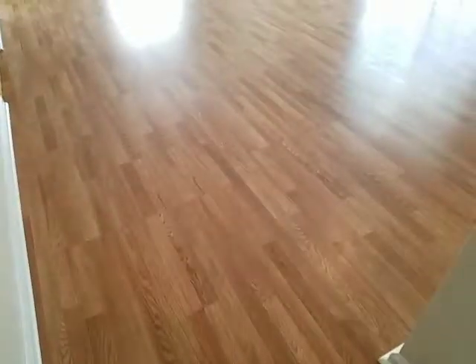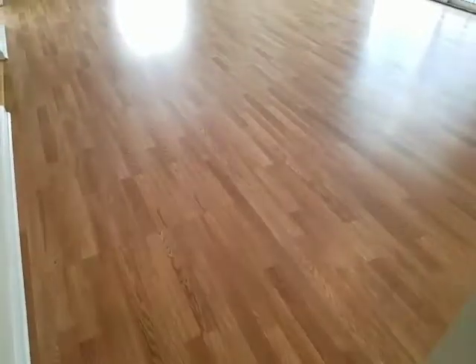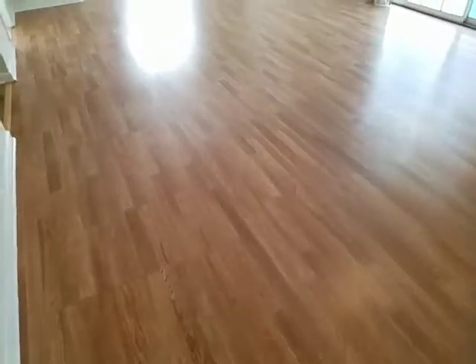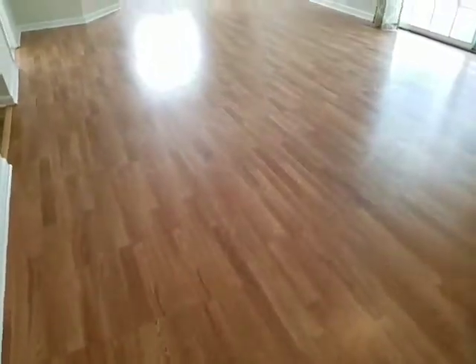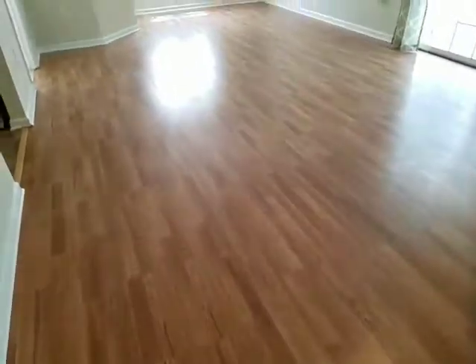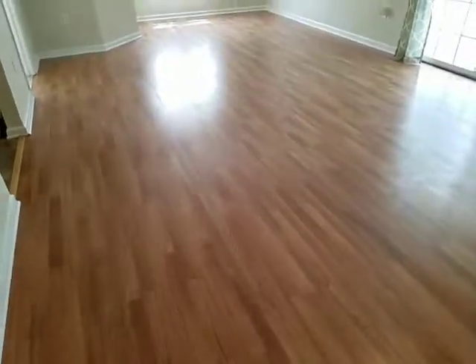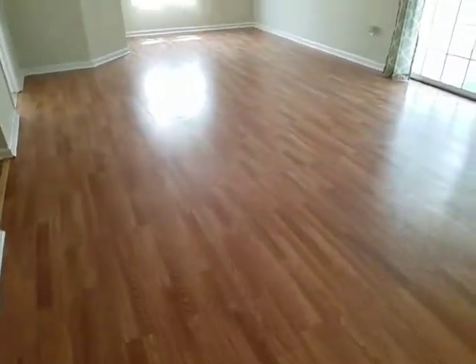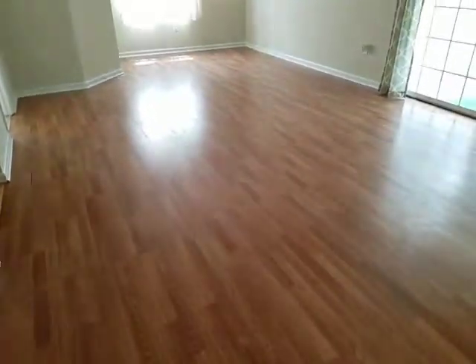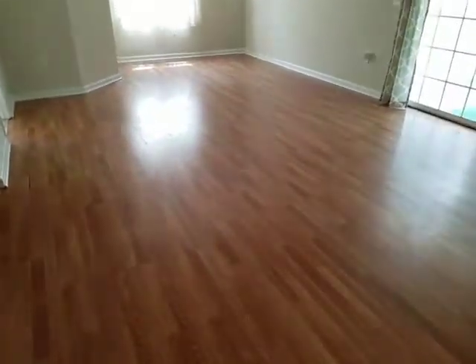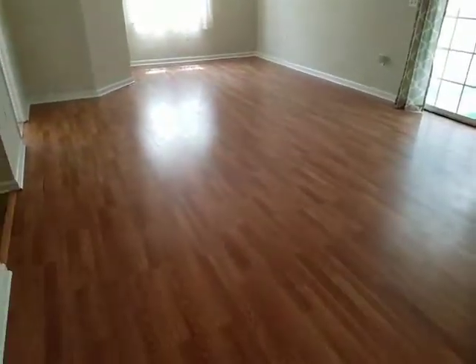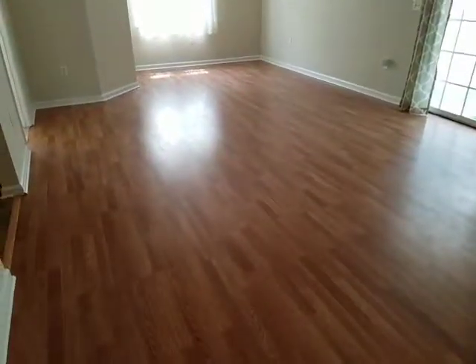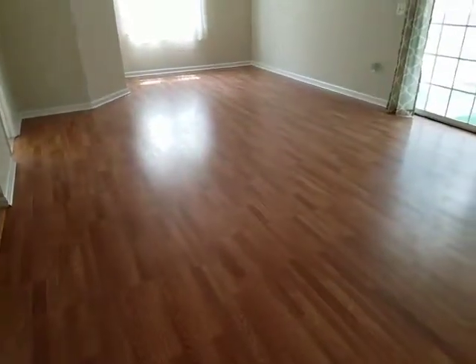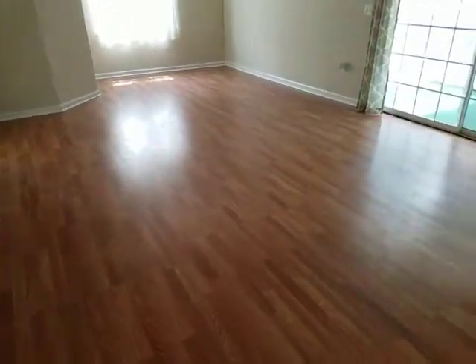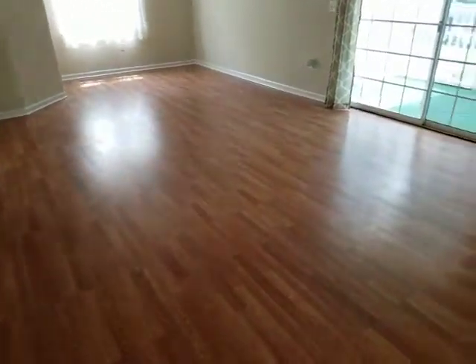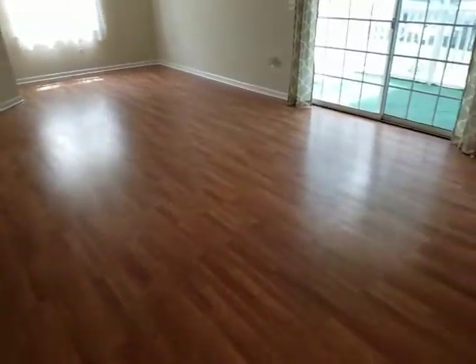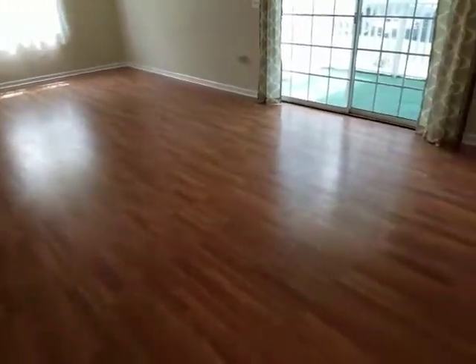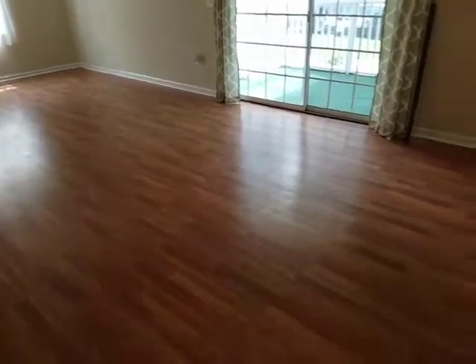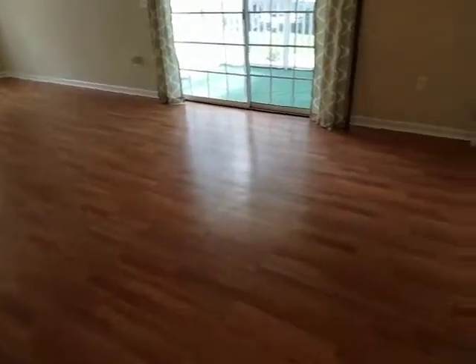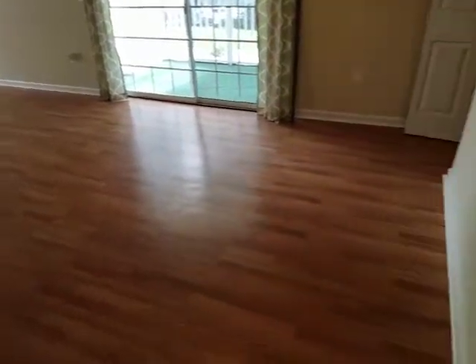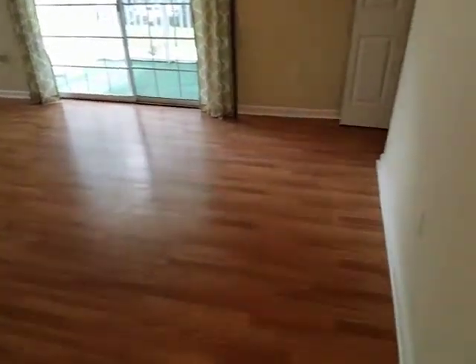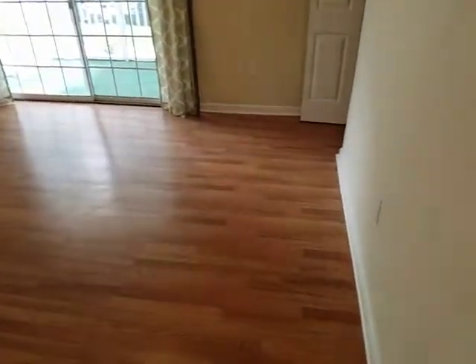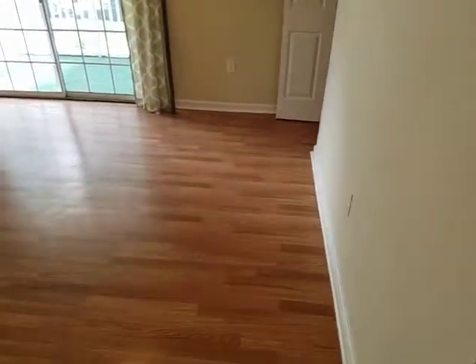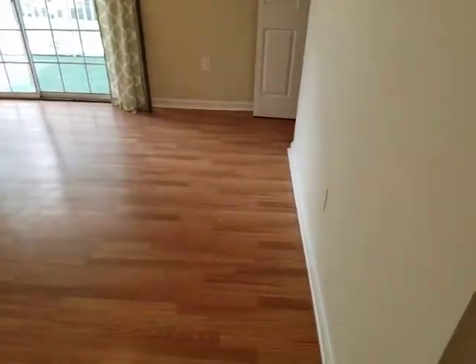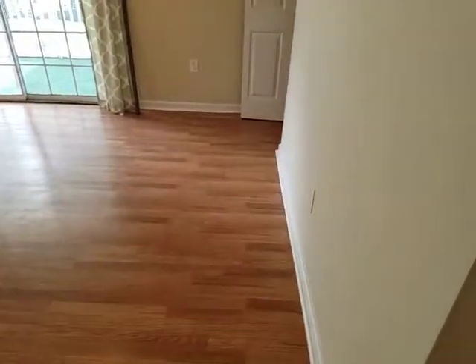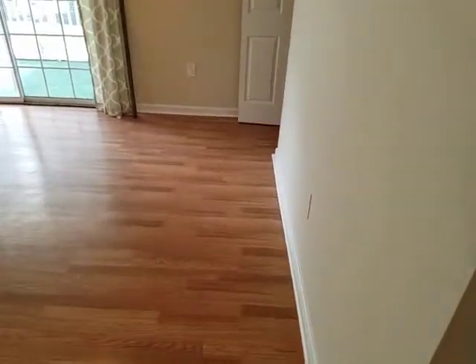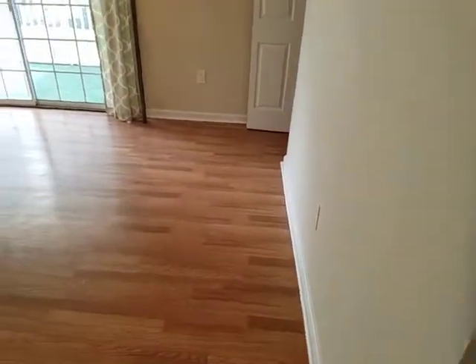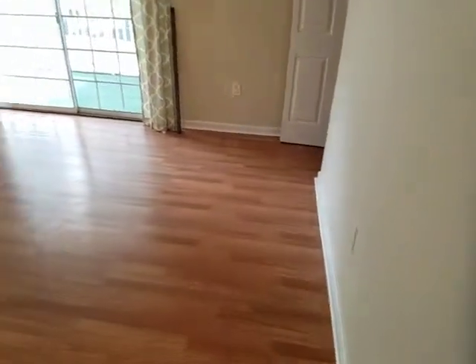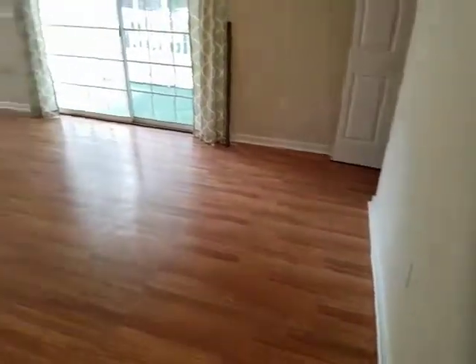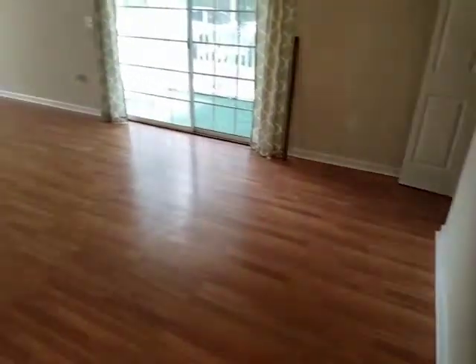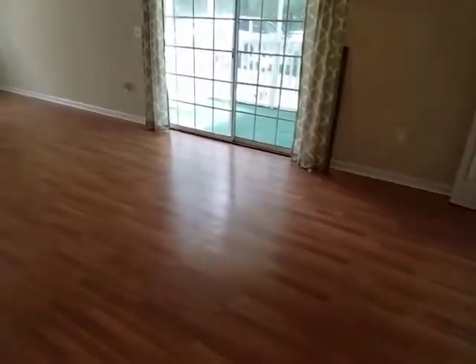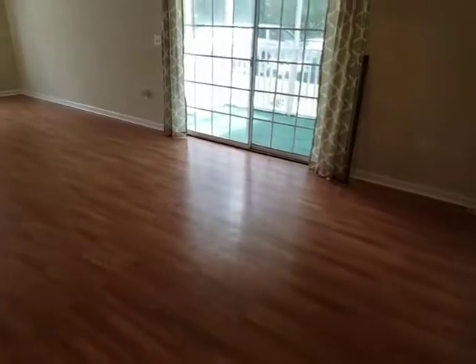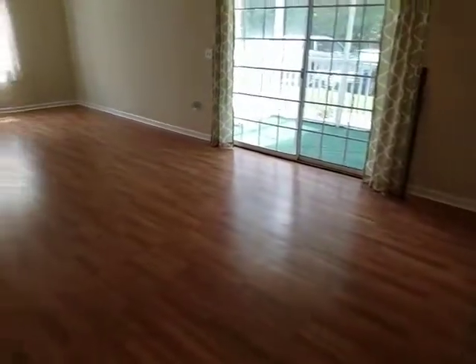These are laminate floors. I actually think they look a little nicer in the video than they do in person. They just need to be cleaned but they're not in bad shape at all.